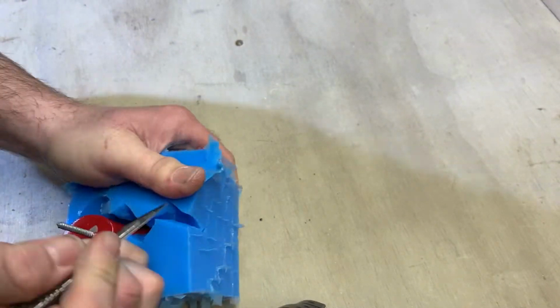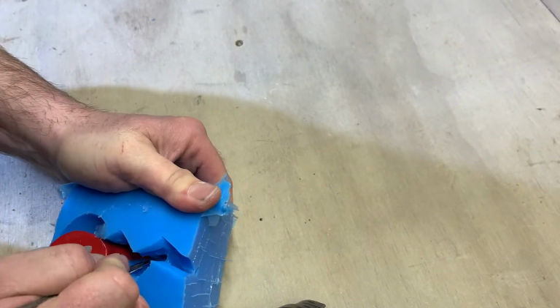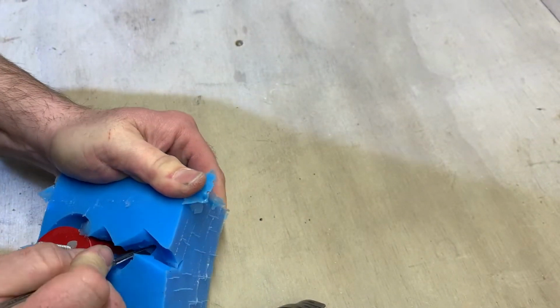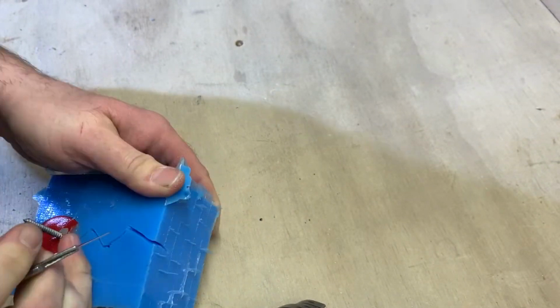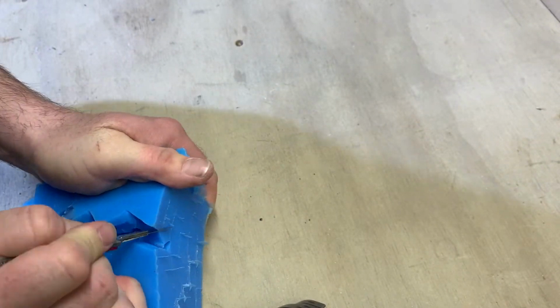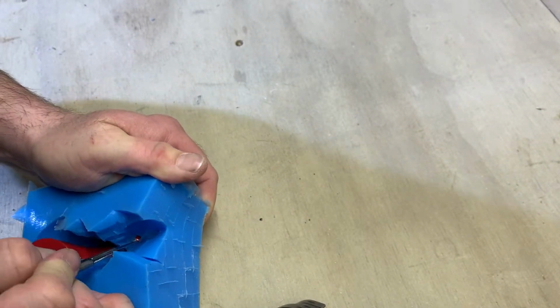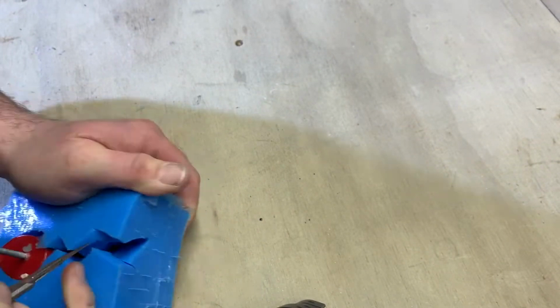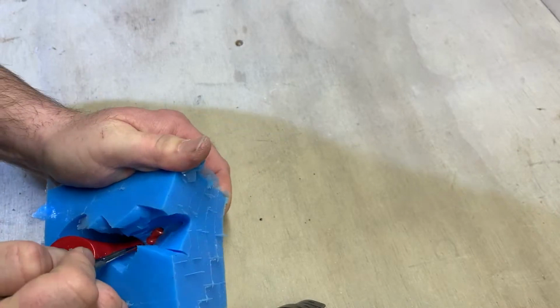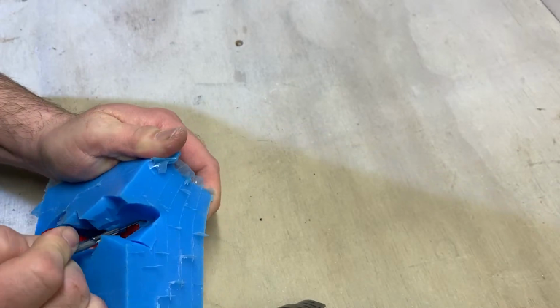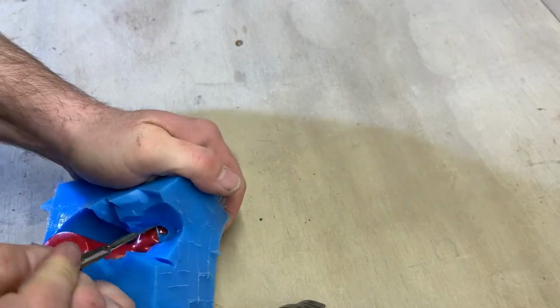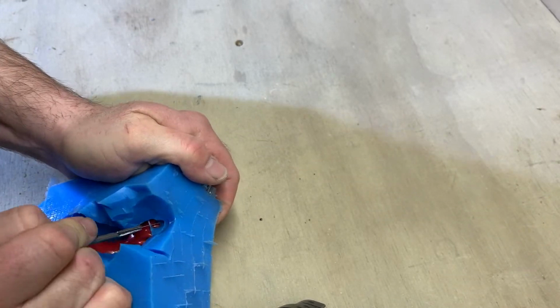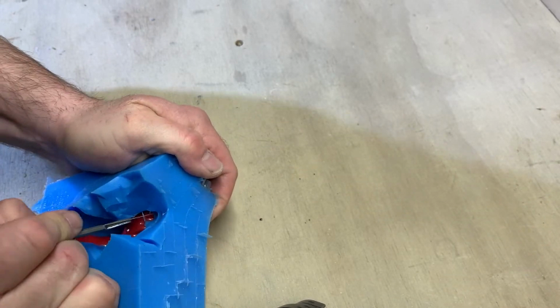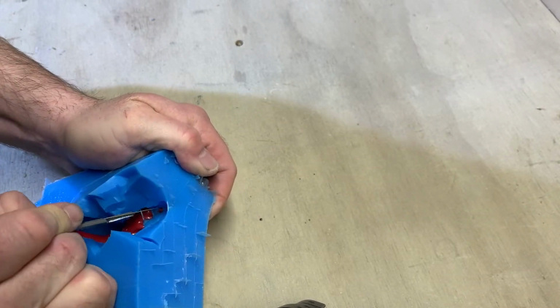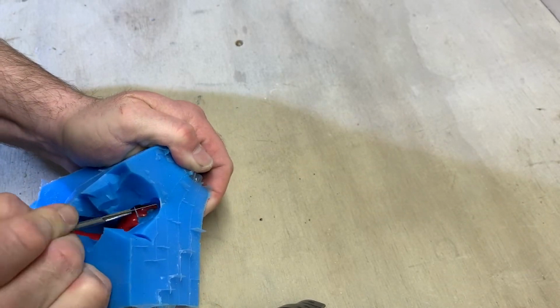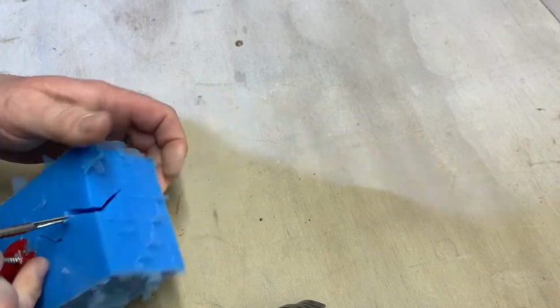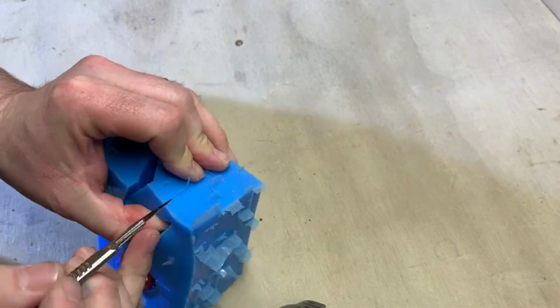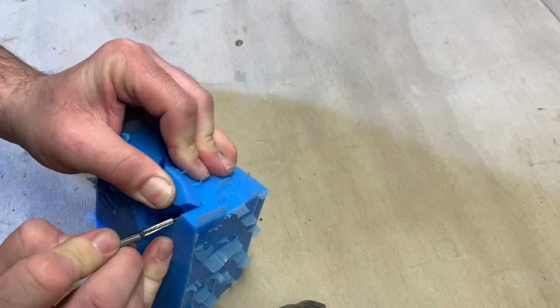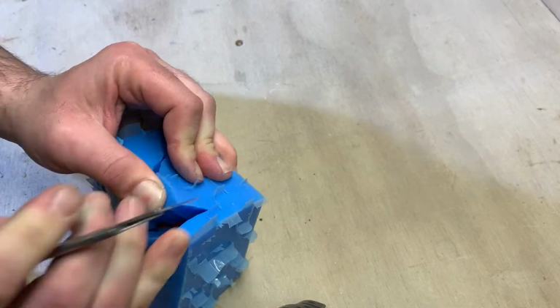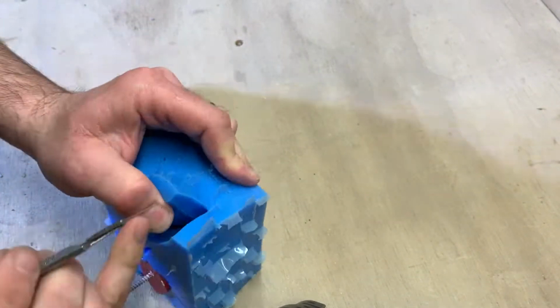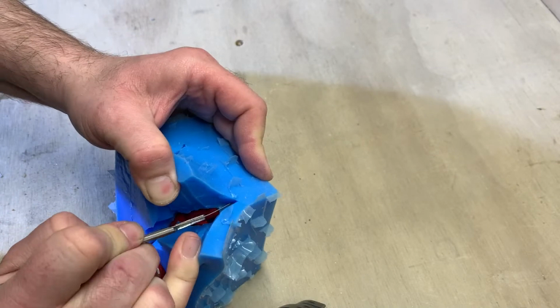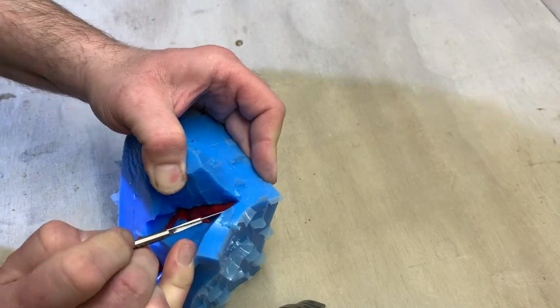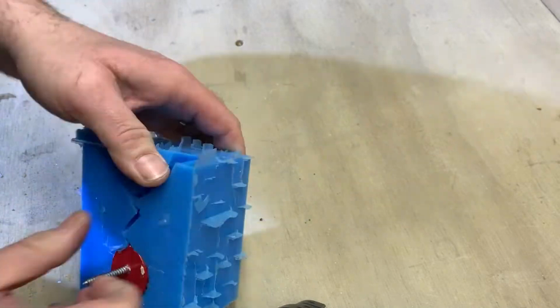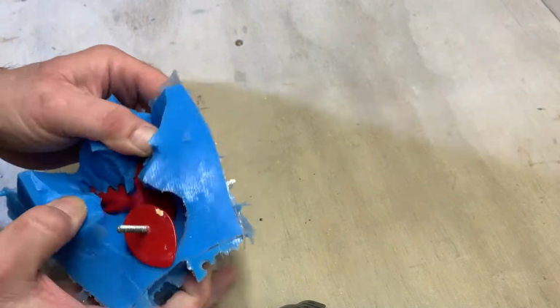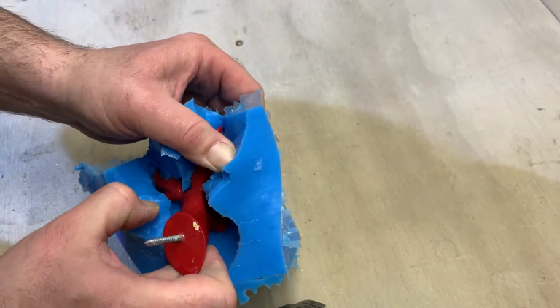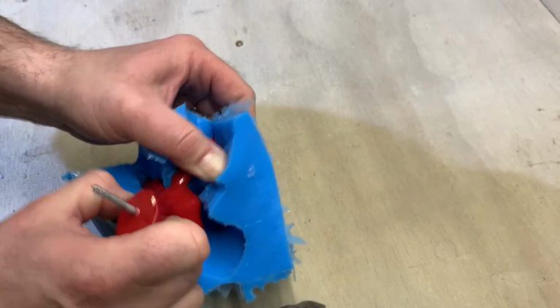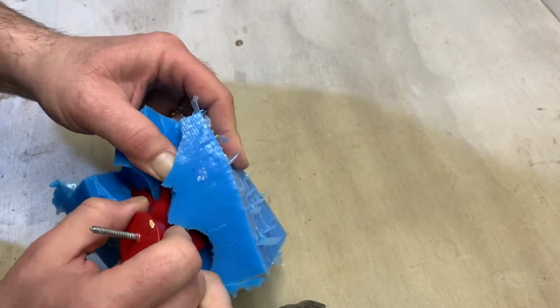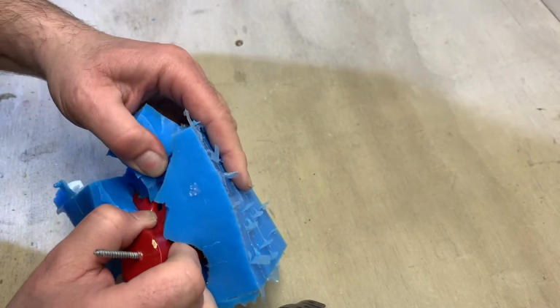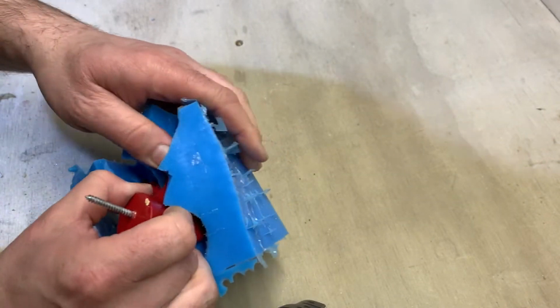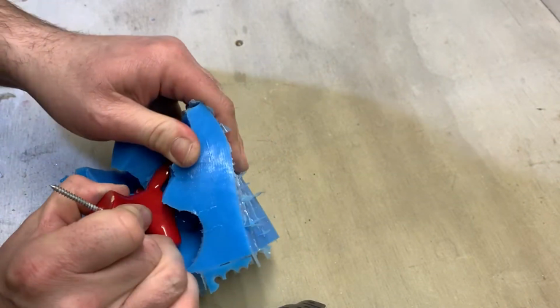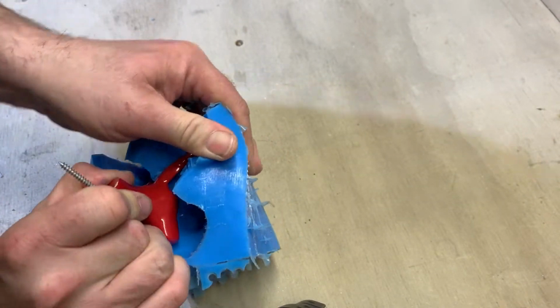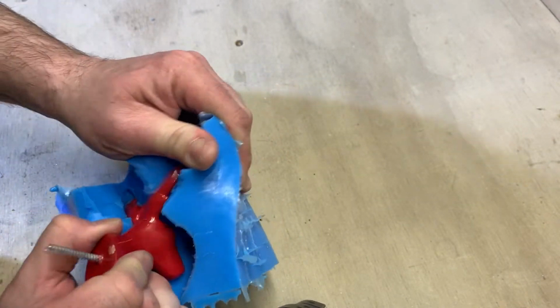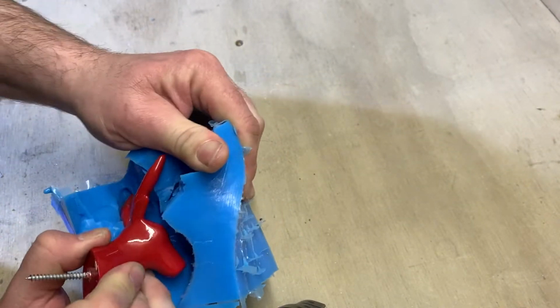Keep cutting deeper layer by layer to expose the antlers. Continue to cut in a zig zag pattern, not straight cuts. This is important because it helps the silicone mould key back together once you remove the master.